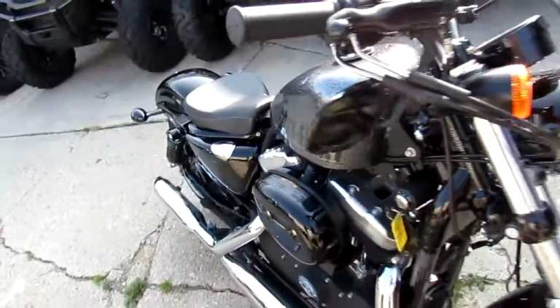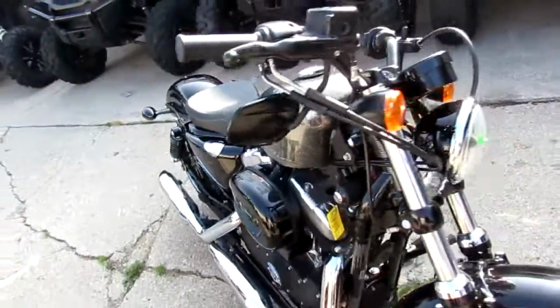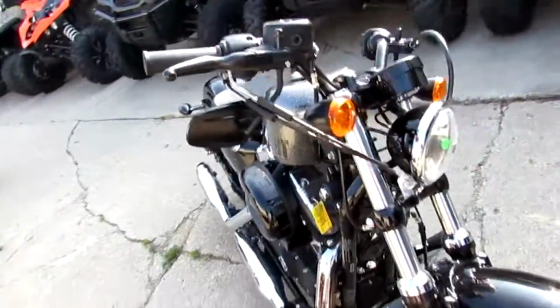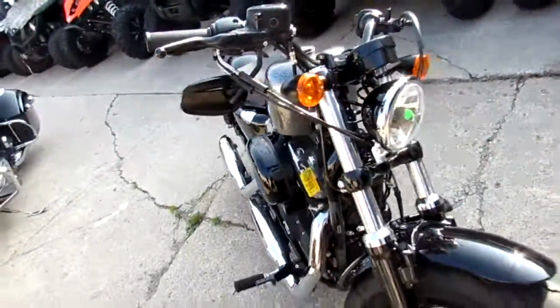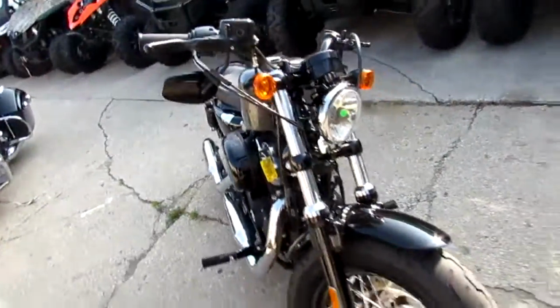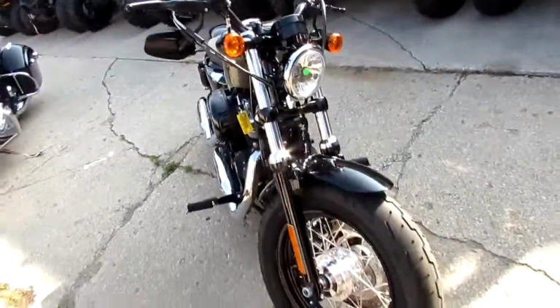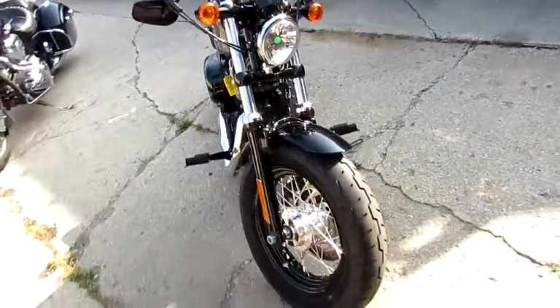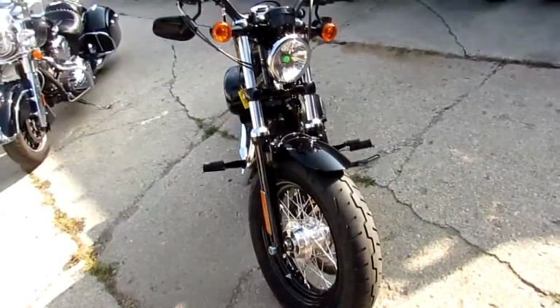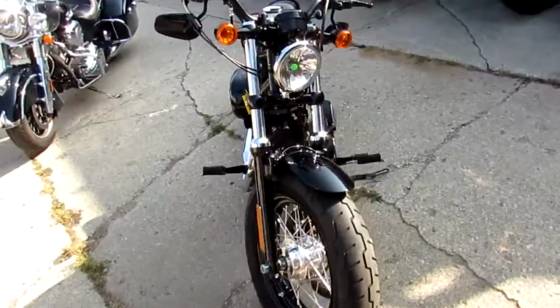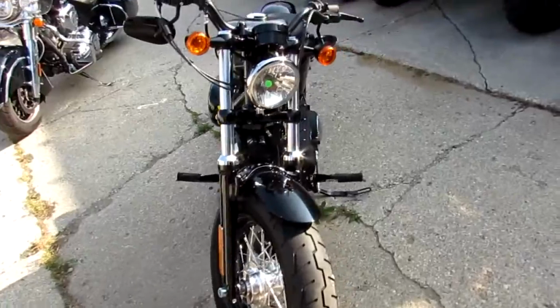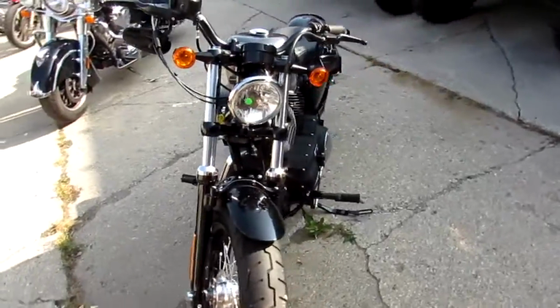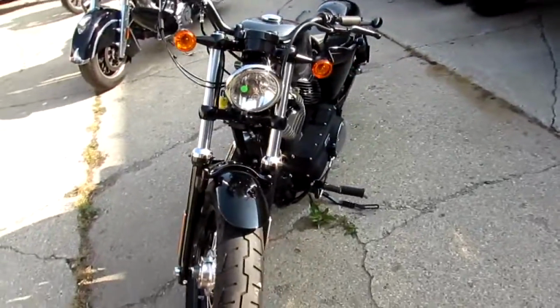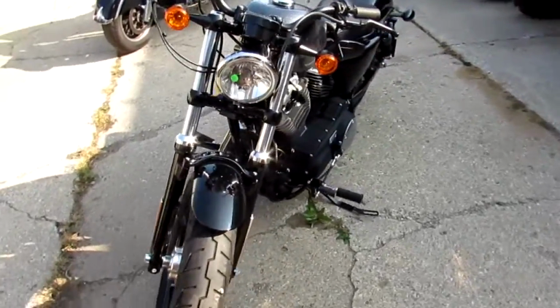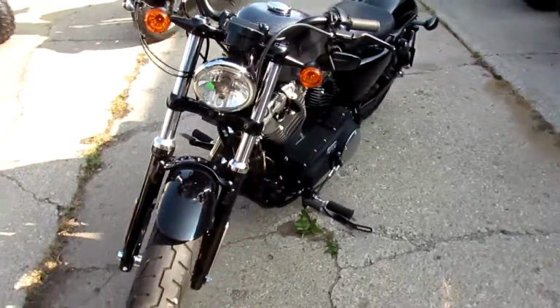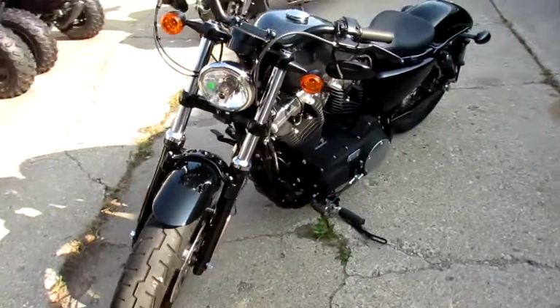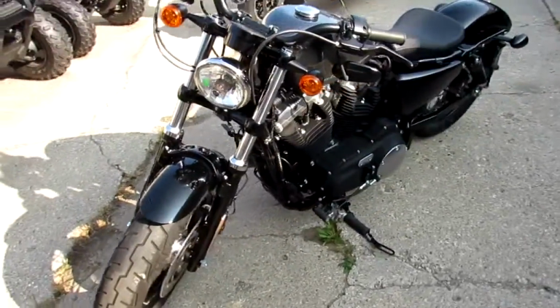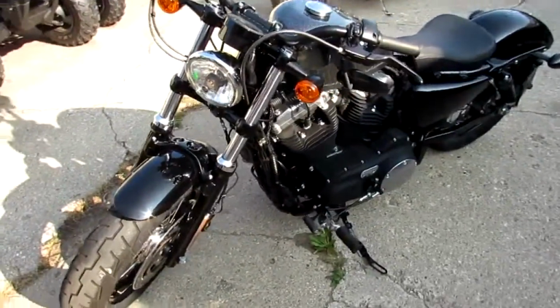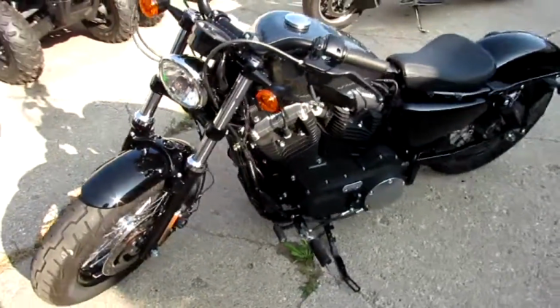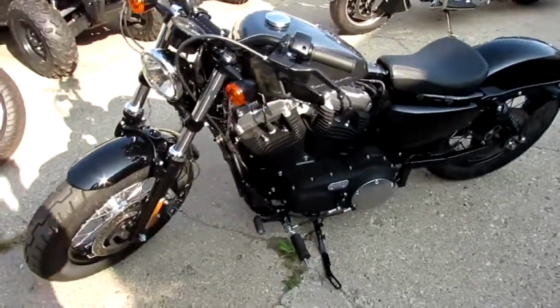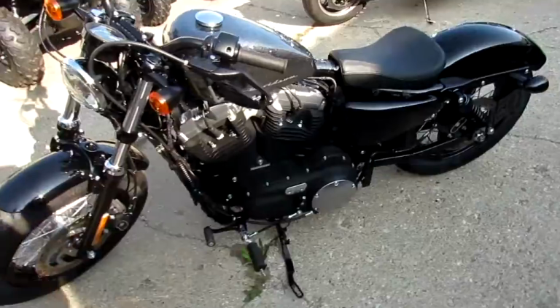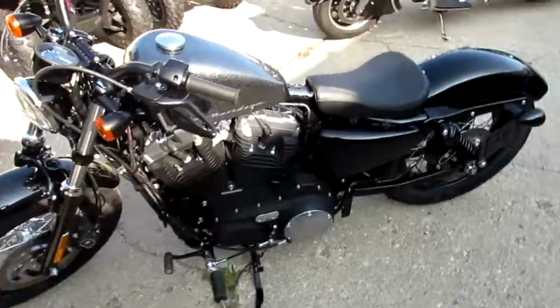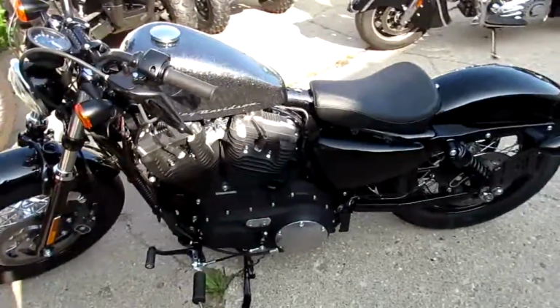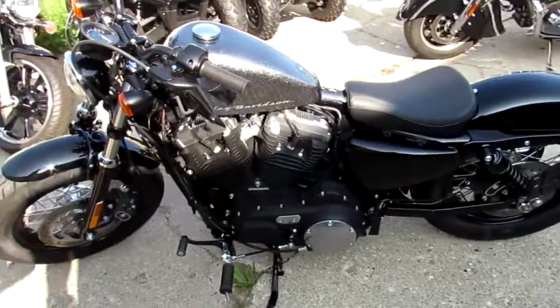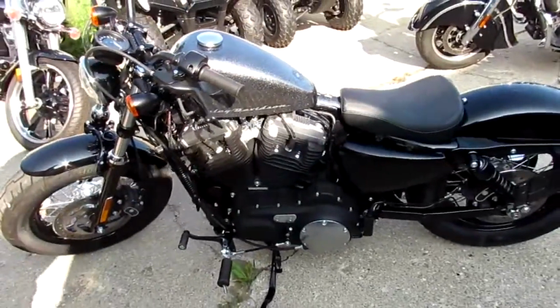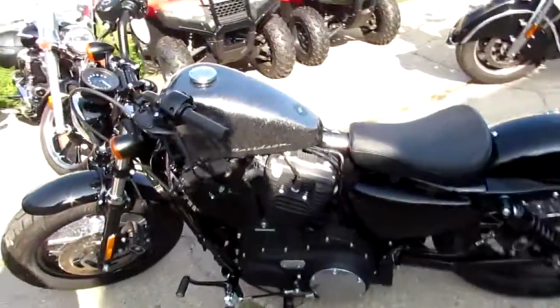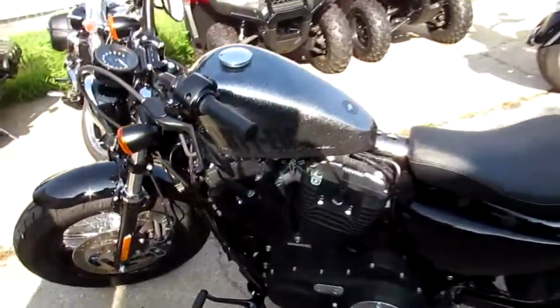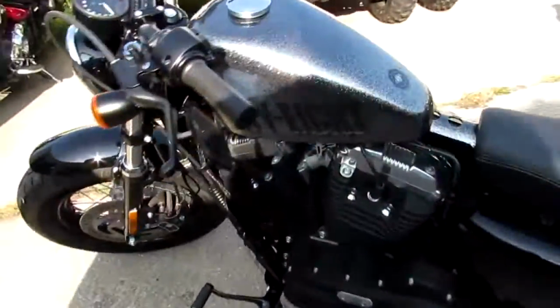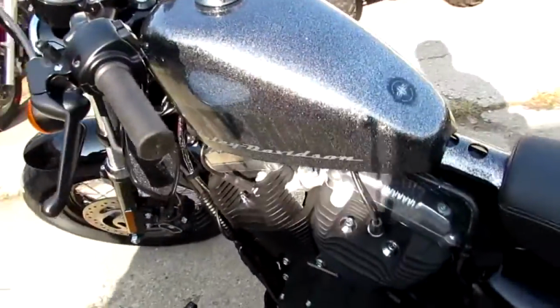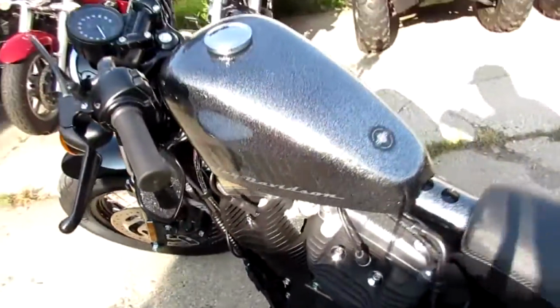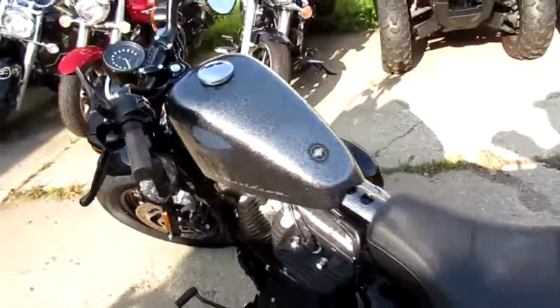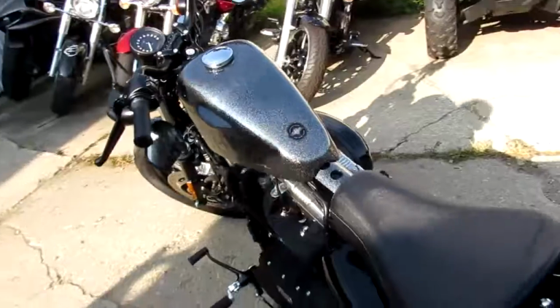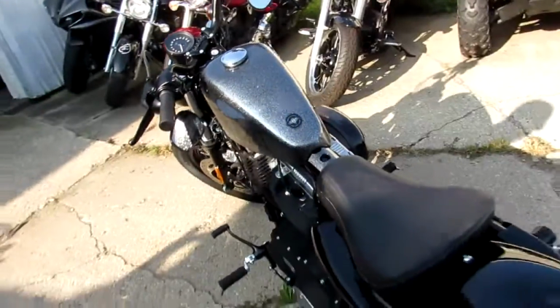We got this thing priced right at $8,499 — you can't go wrong. You guys don't want to let this one get away from you. Visit our website at ApprovalPowerSports.com. Keep an eye on our YouTube channel and our Facebook page — we're going to get these videos loaded up as quick as we can.